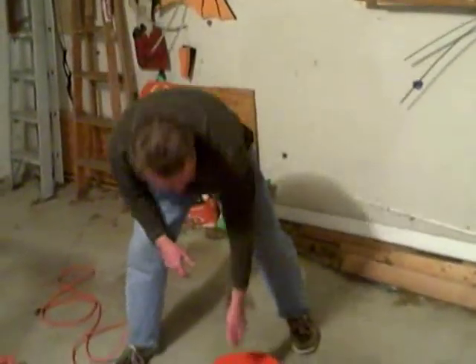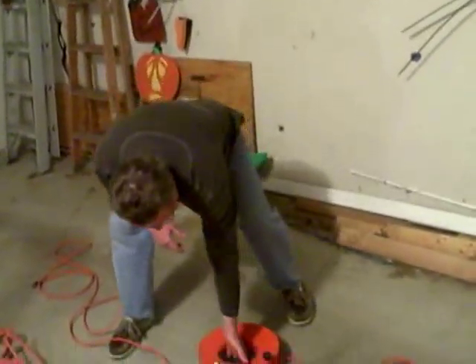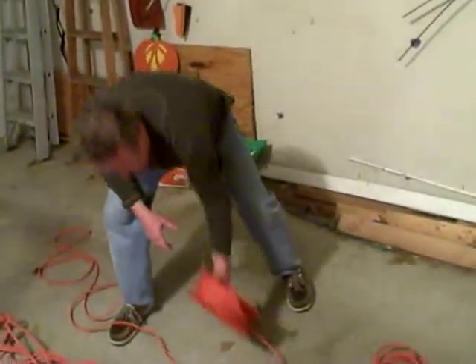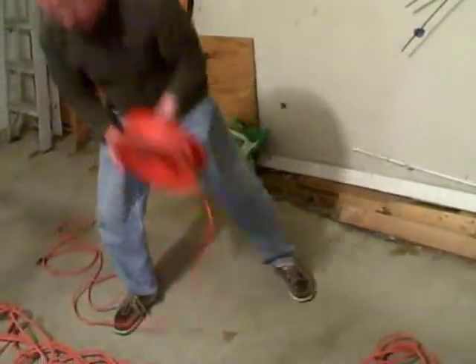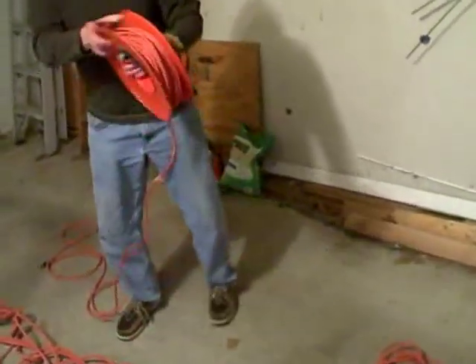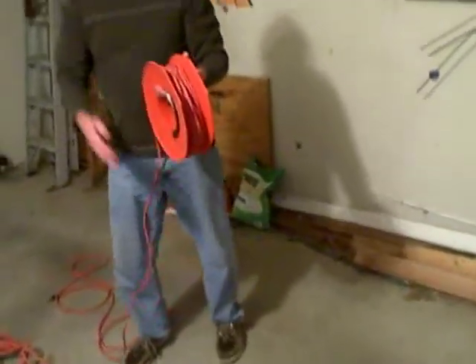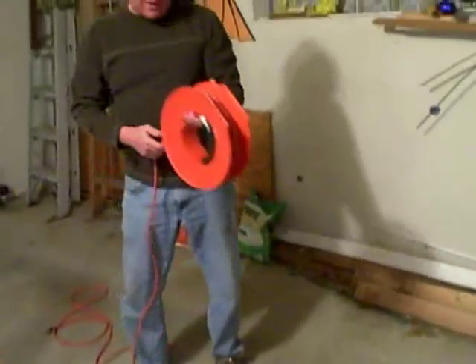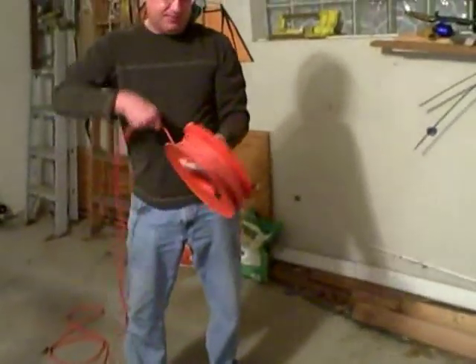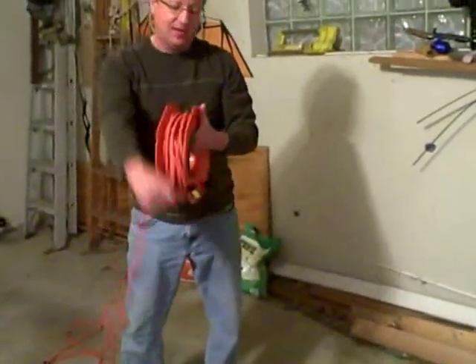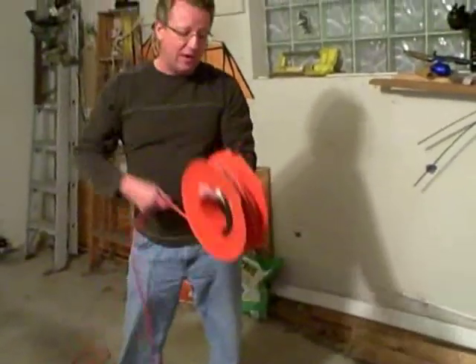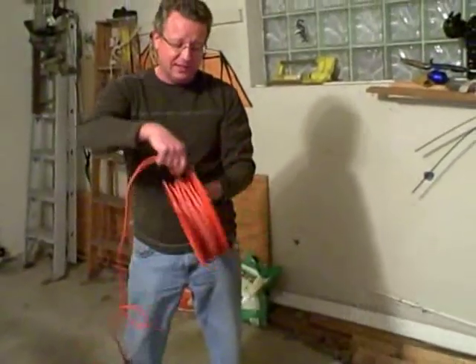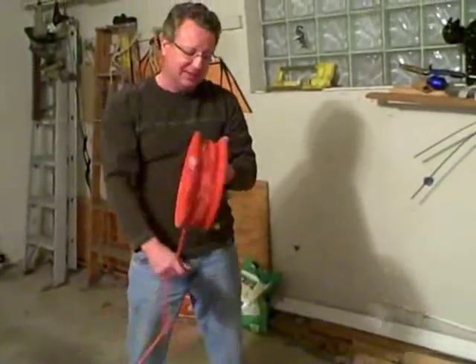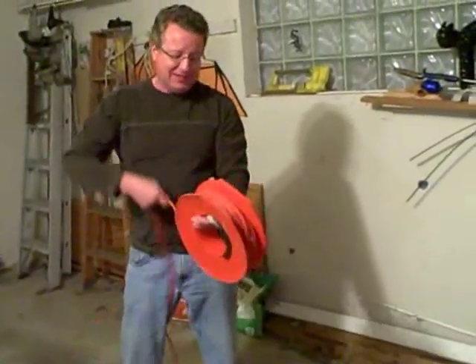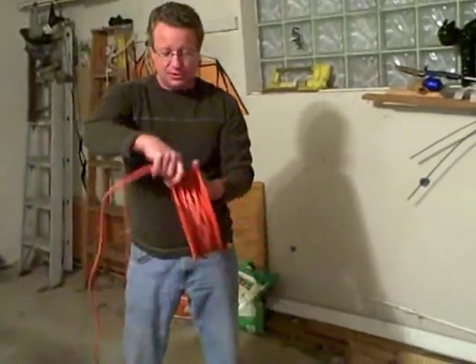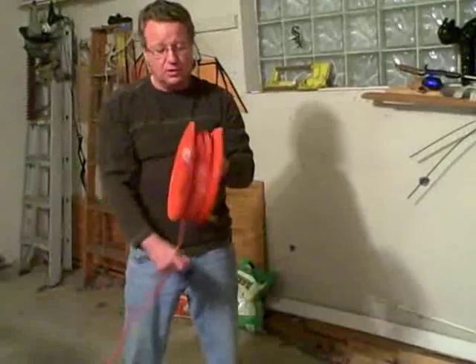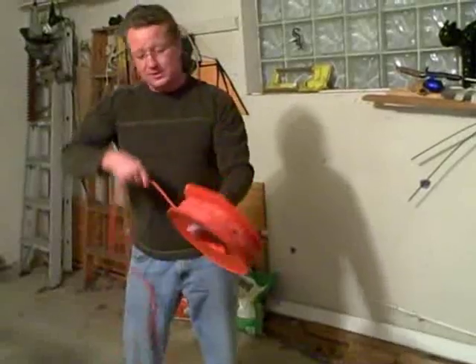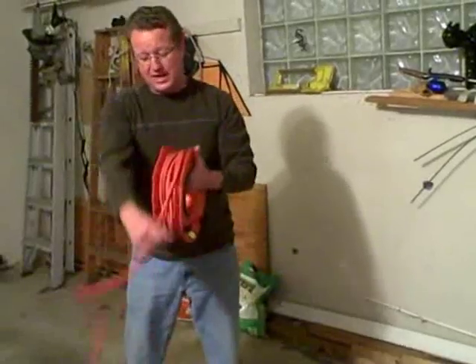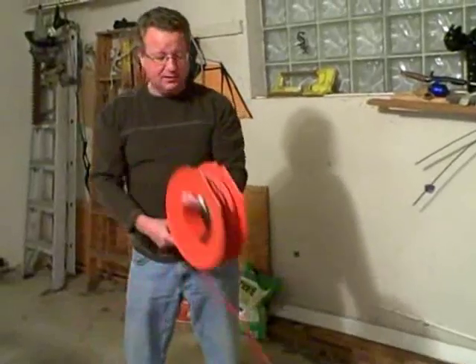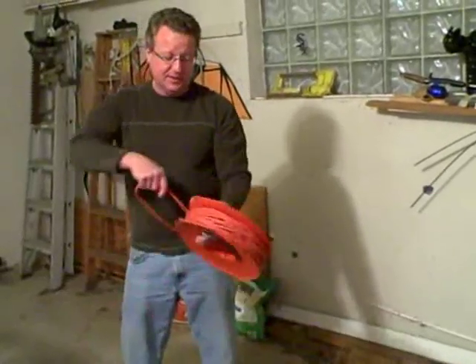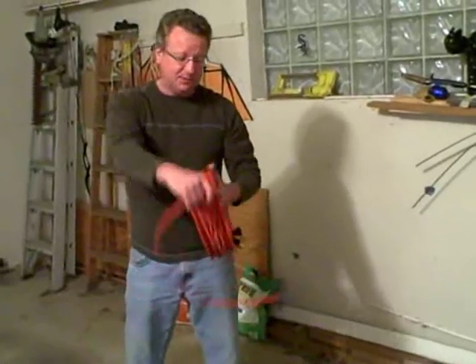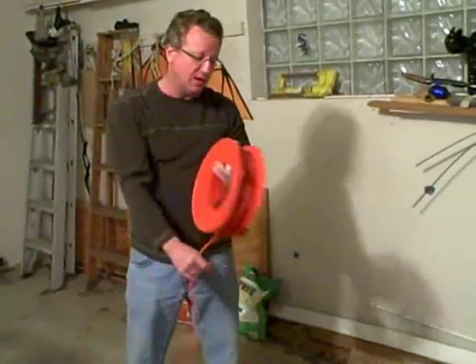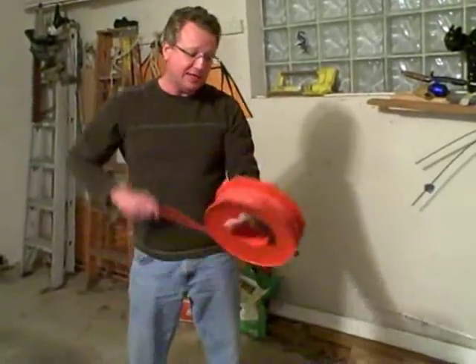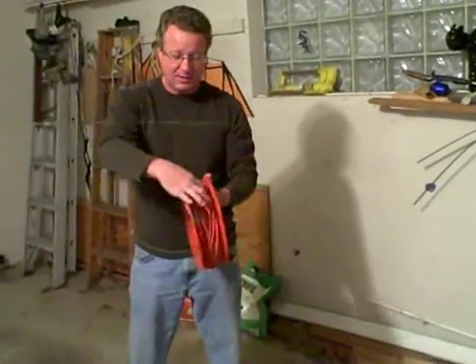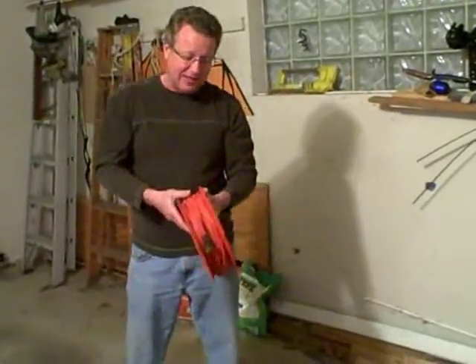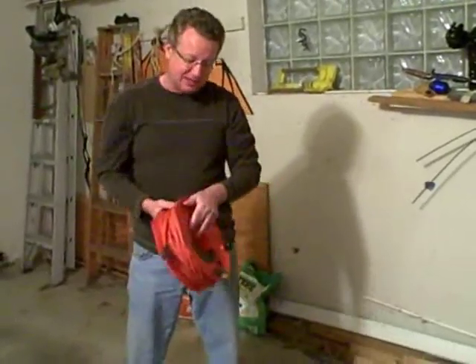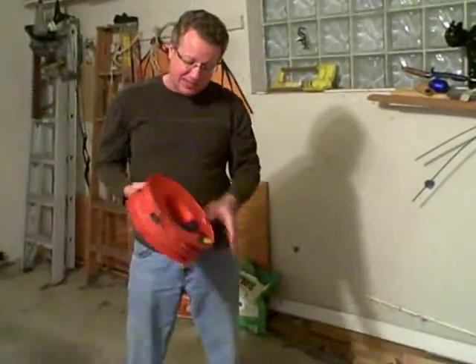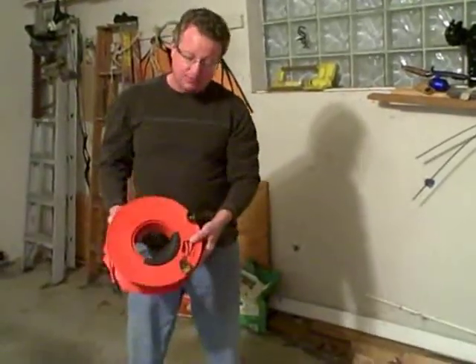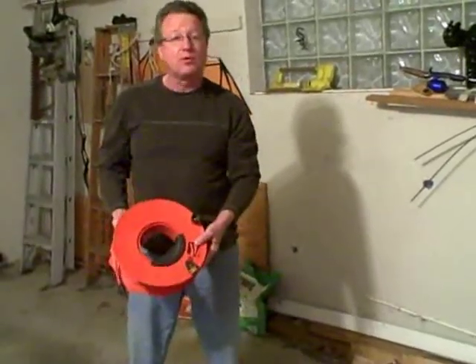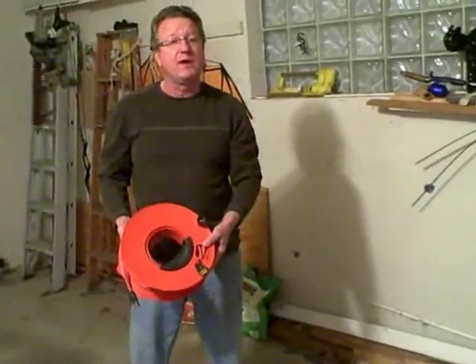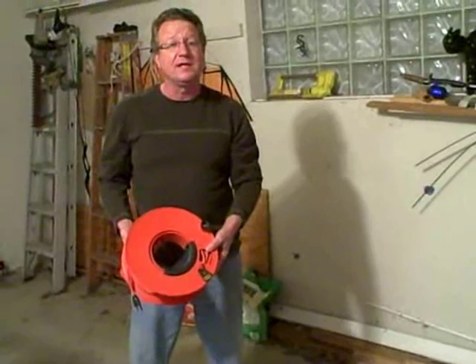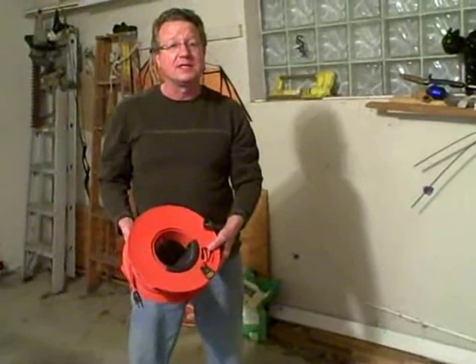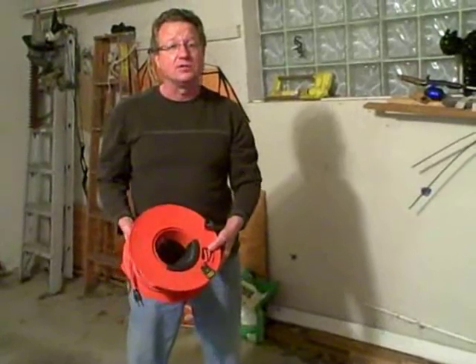And when you're done, you just grab it and wind it up. It keeps your cords from getting tangled, keeps them organized. And what I like is it's a nice, small profile and easy to get to.